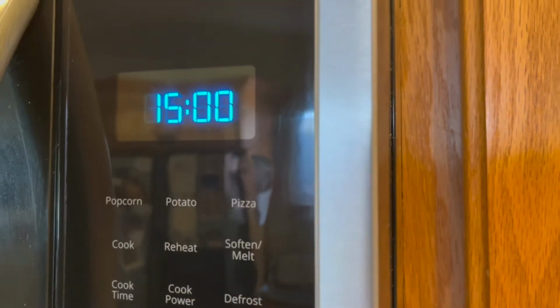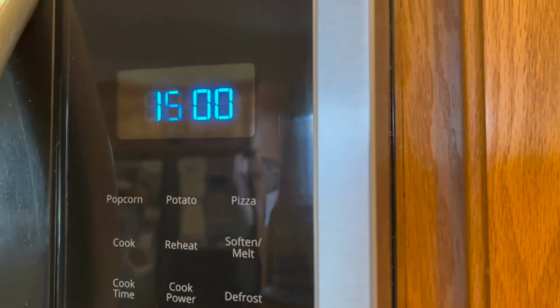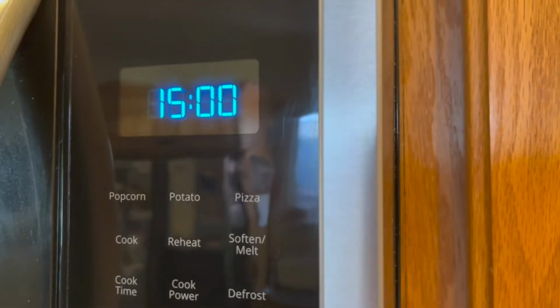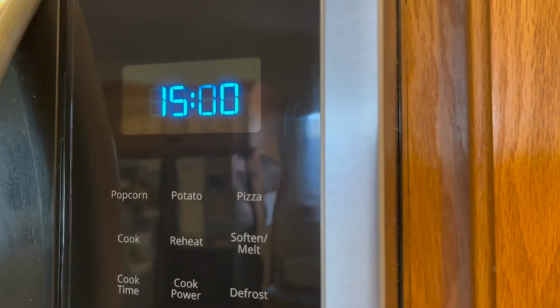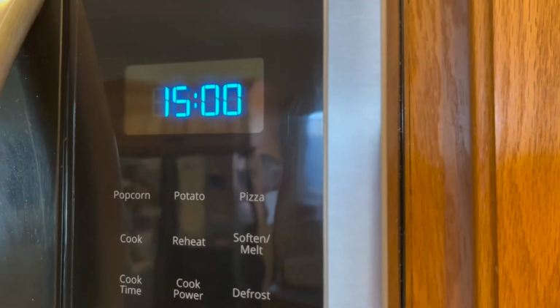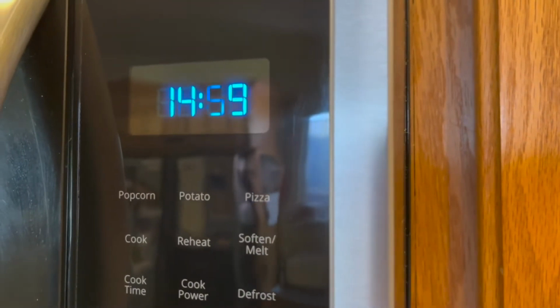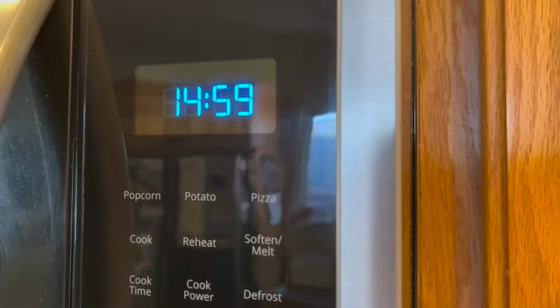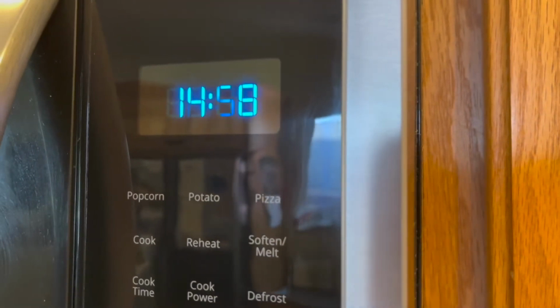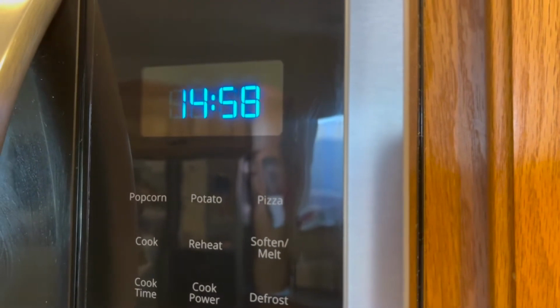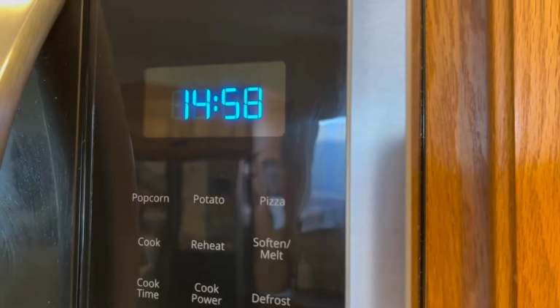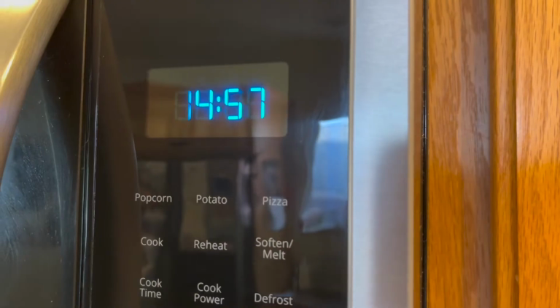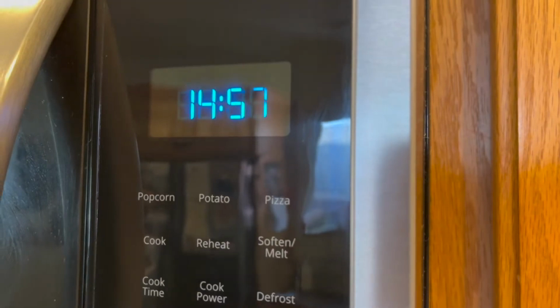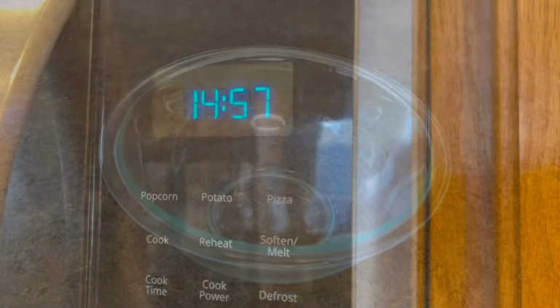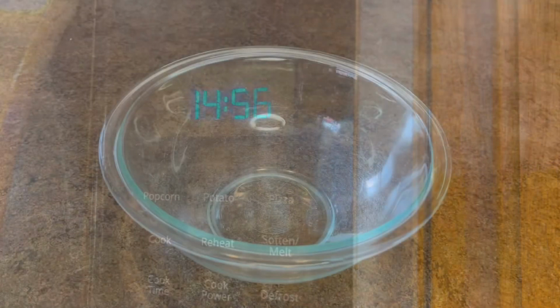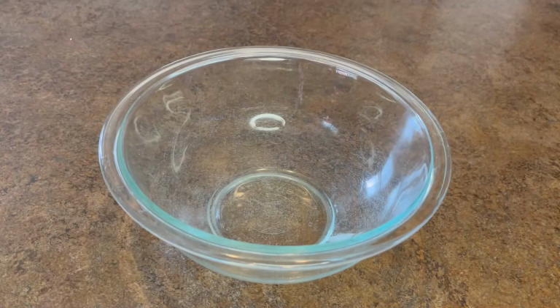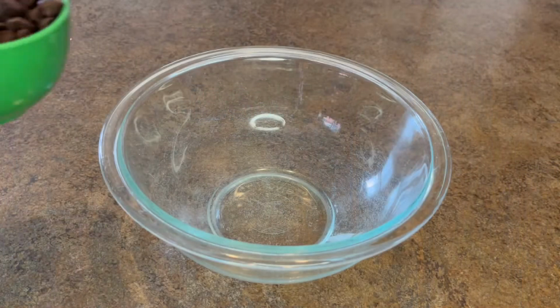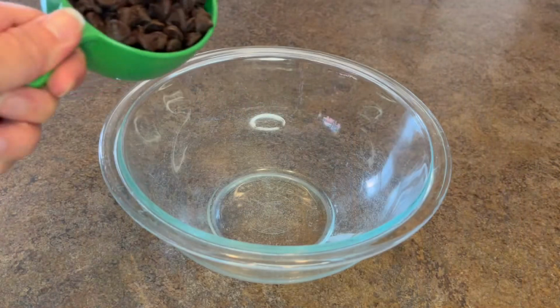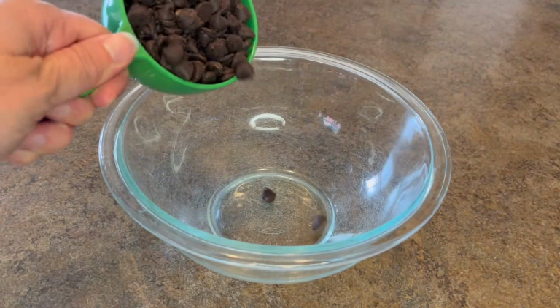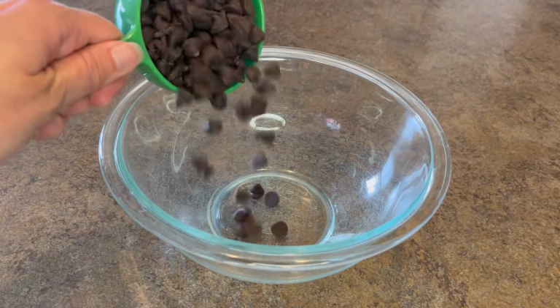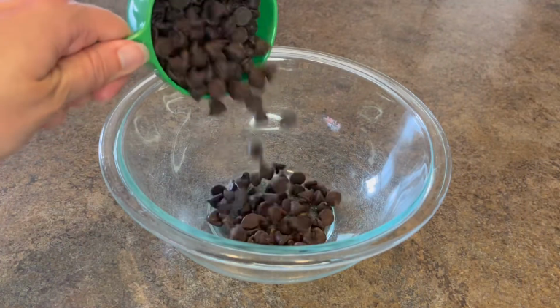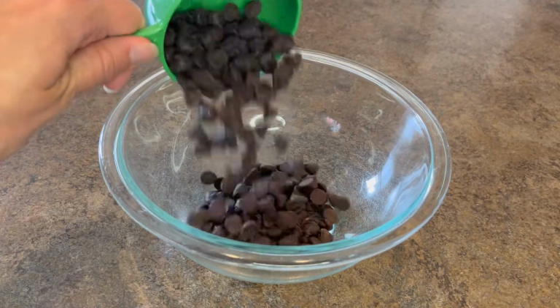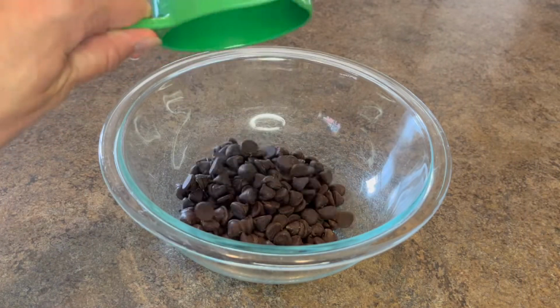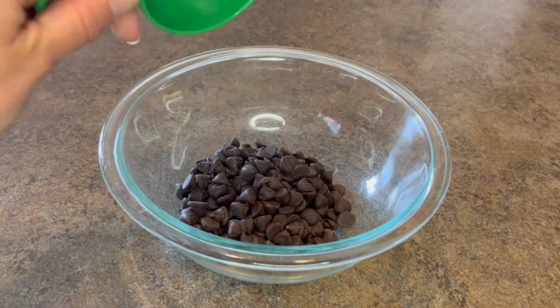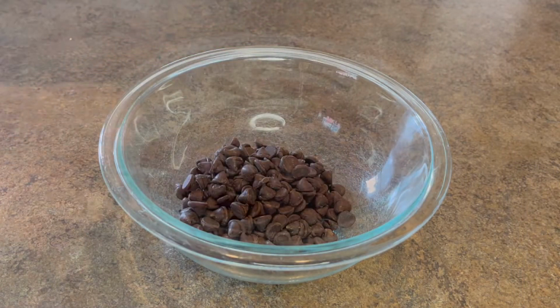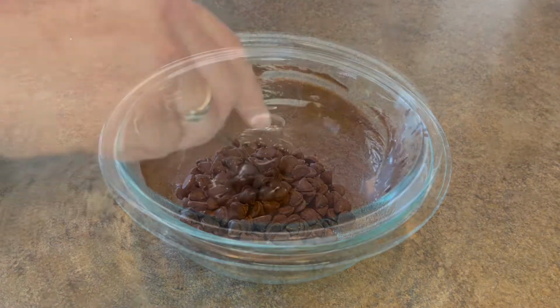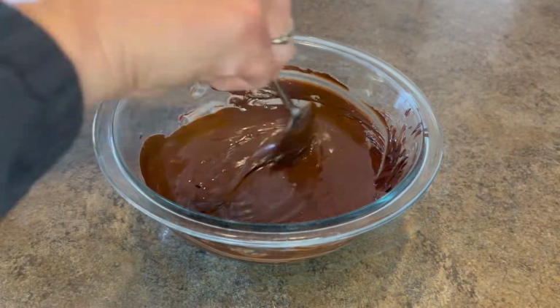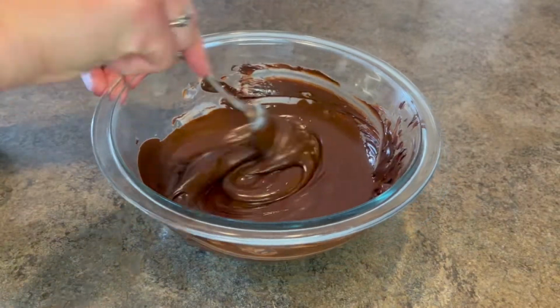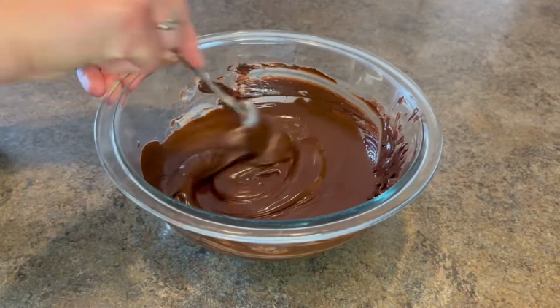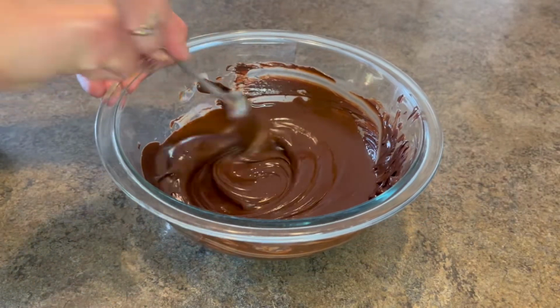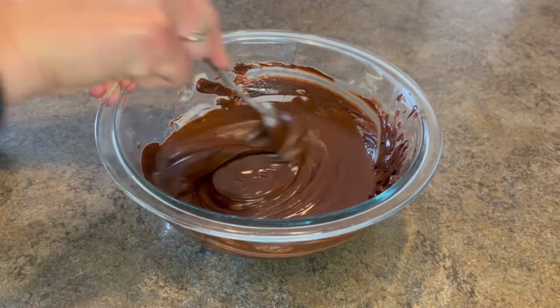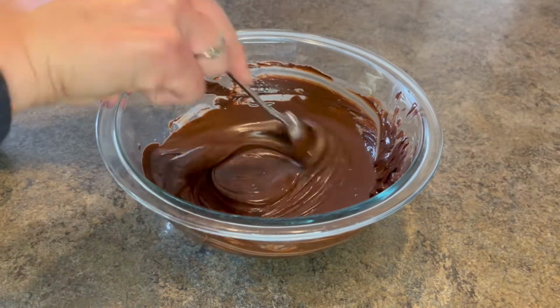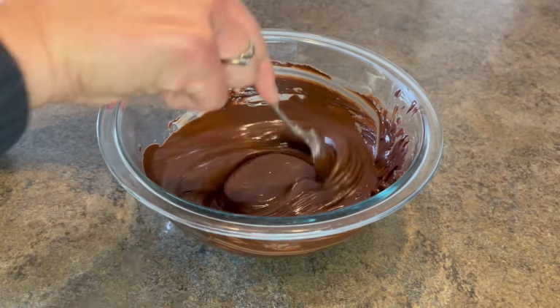When it's finished baking, let it cool completely before handling. For our mousse layer, I'm going to start with a microwave-safe bowl where I'm going to put one and a quarter cups of chocolate chips in it. I will microwave it until it's melted down.